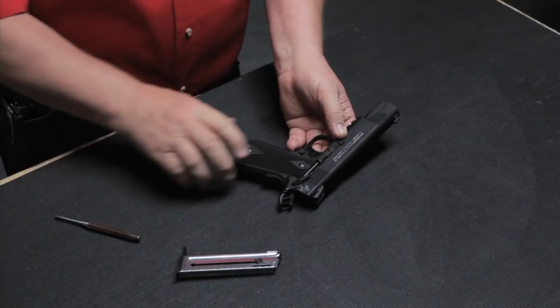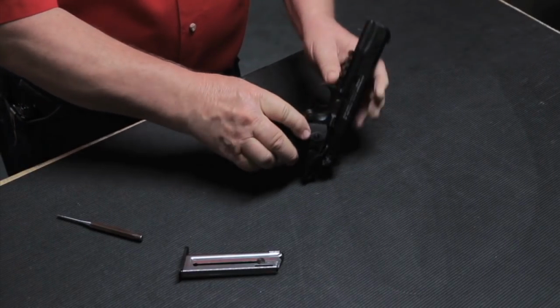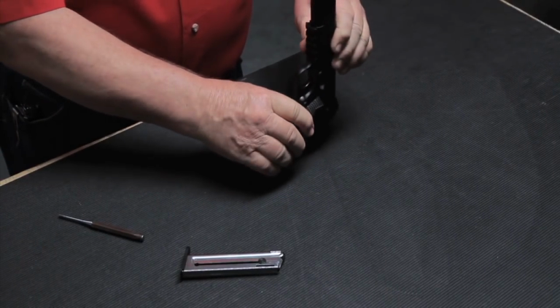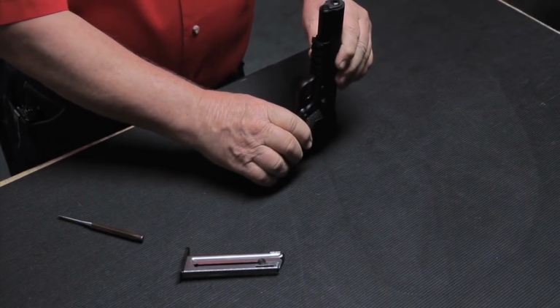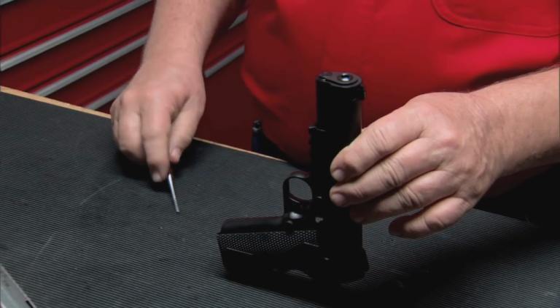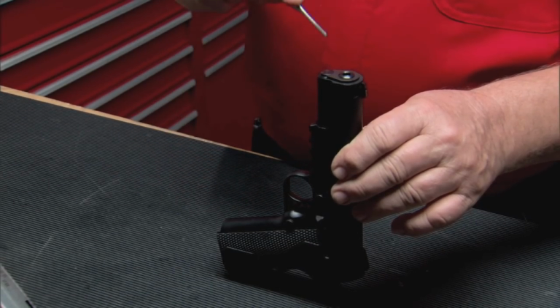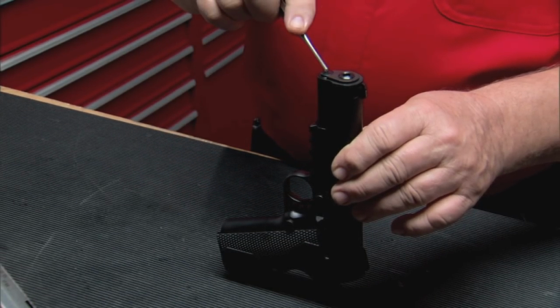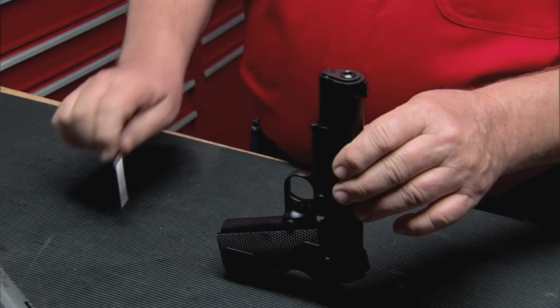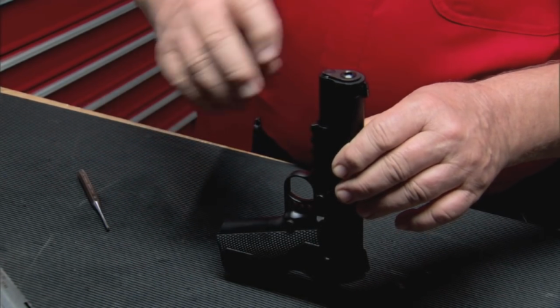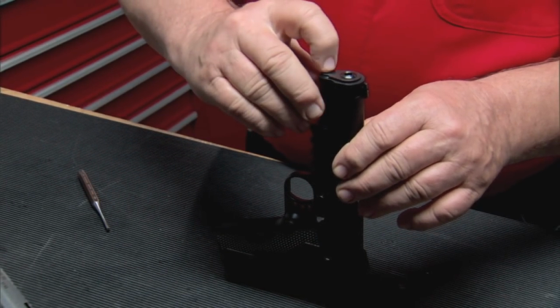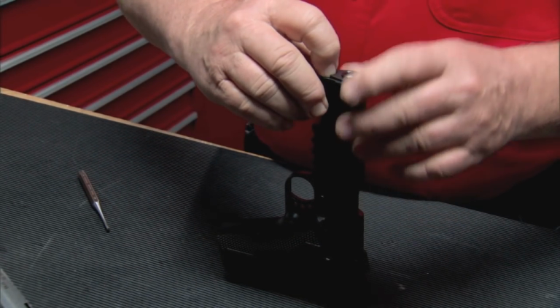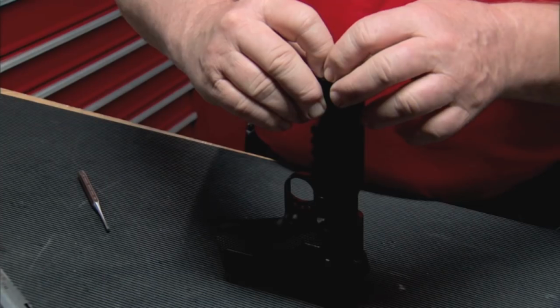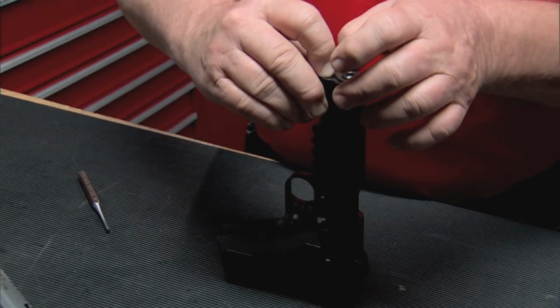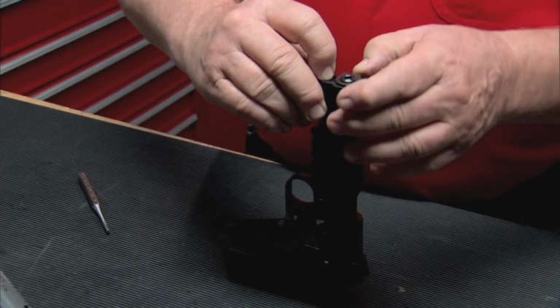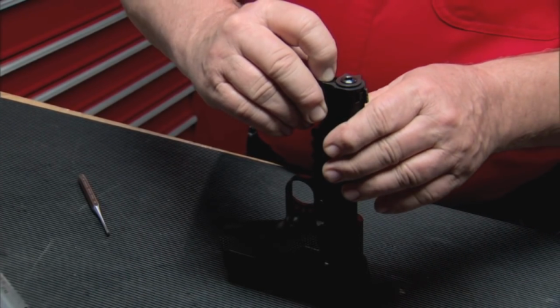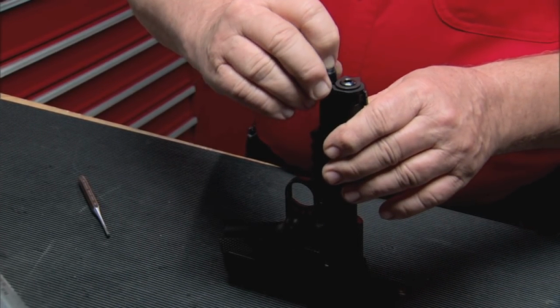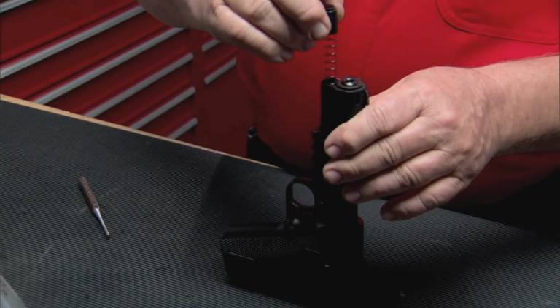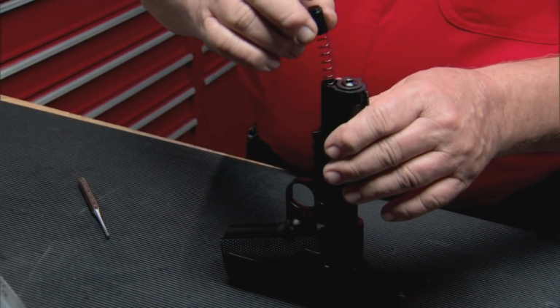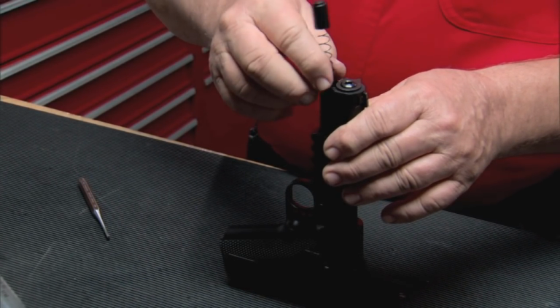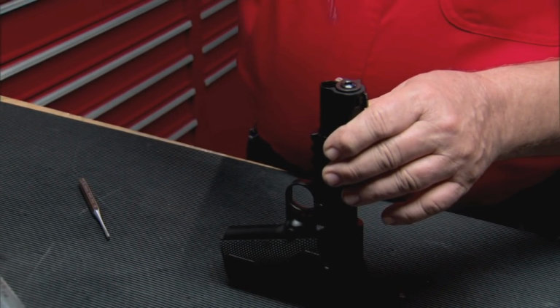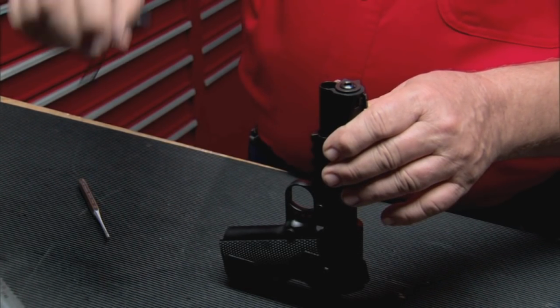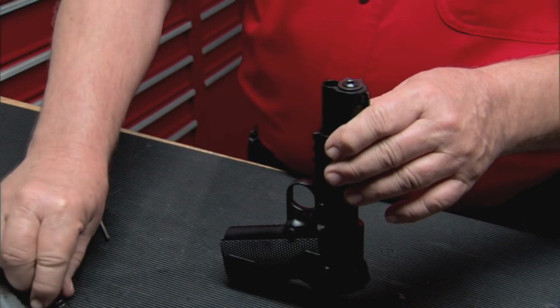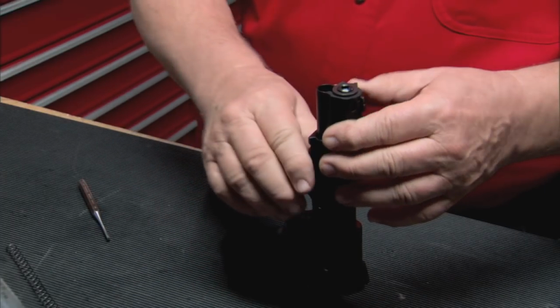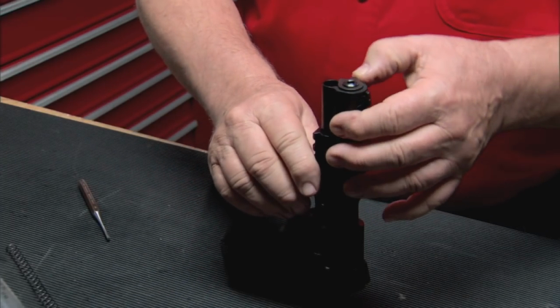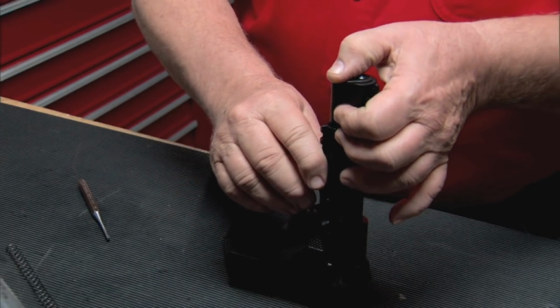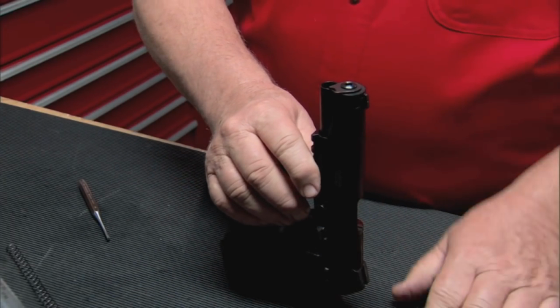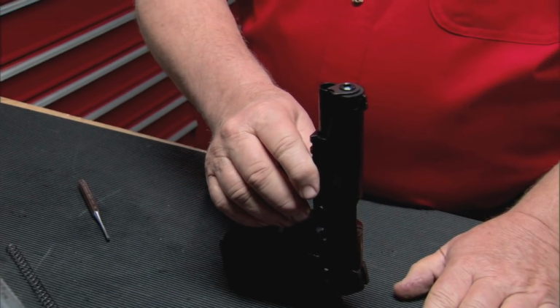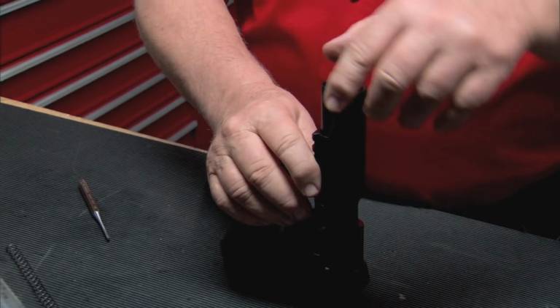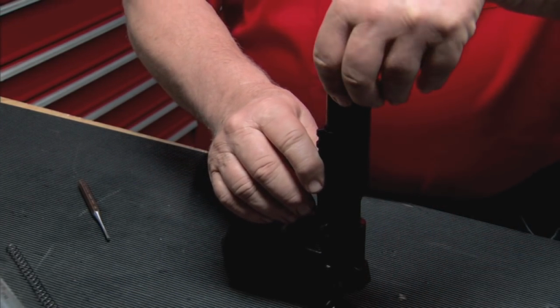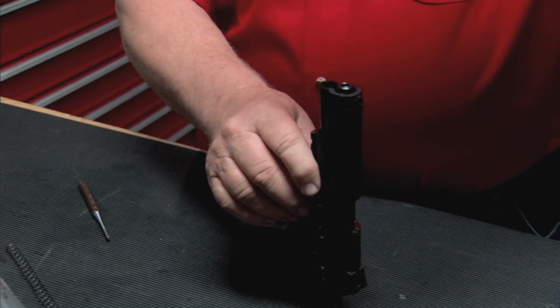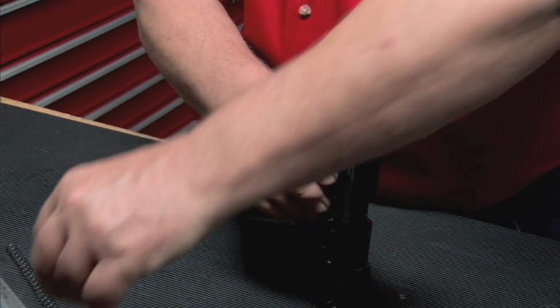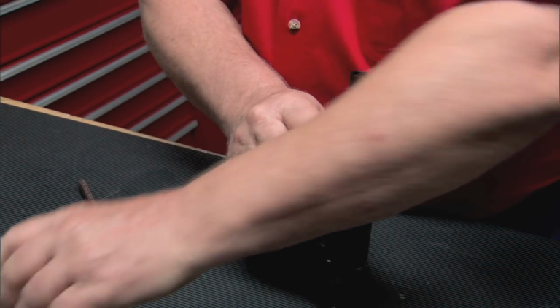Set the gun on its rear end, muzzle pointing up. Push the recoil spring down and rotate the barrel bushing clockwise. Remove the spring, then rotate the barrel bushing counterclockwise and remove the bushing.